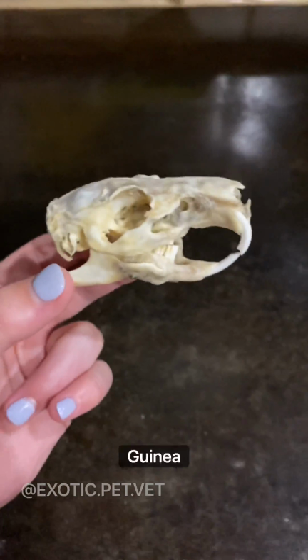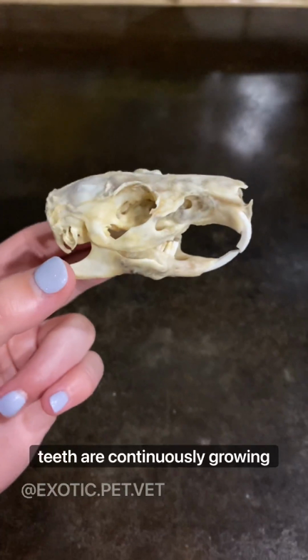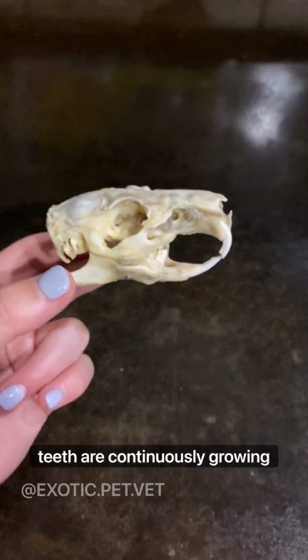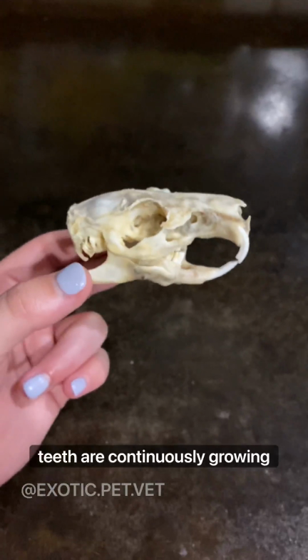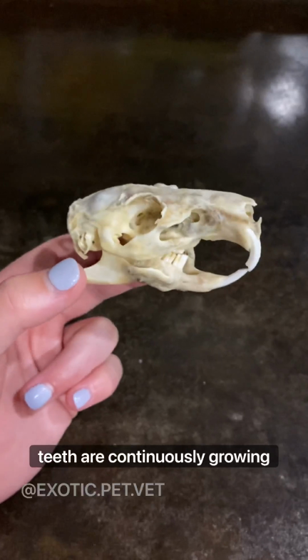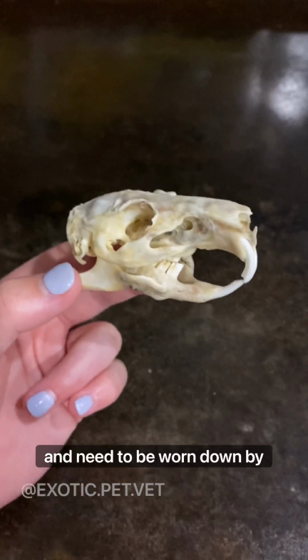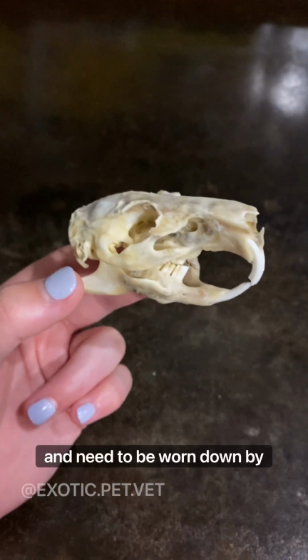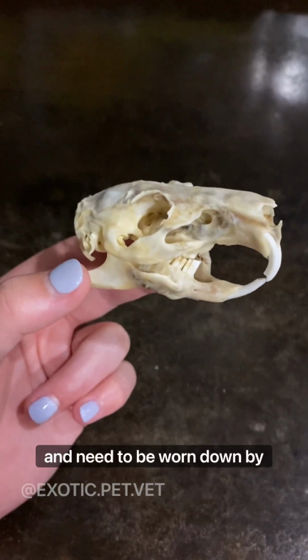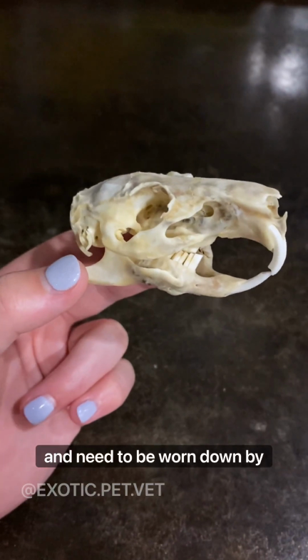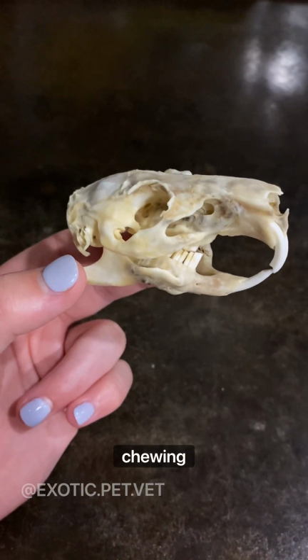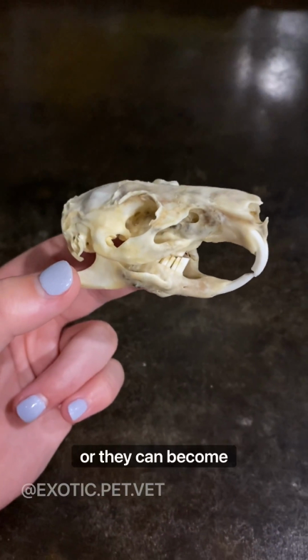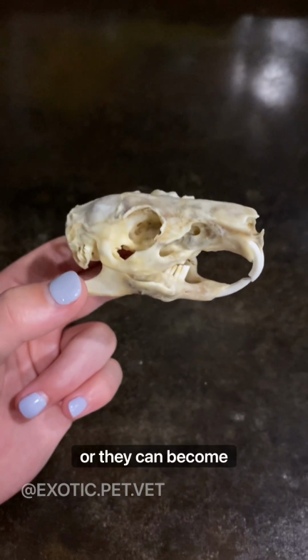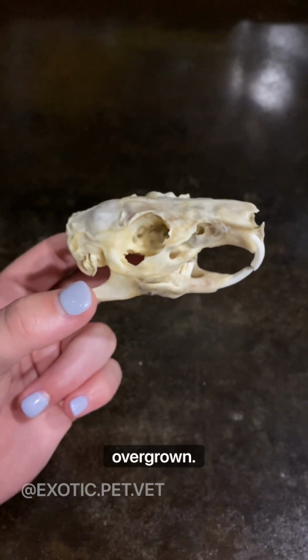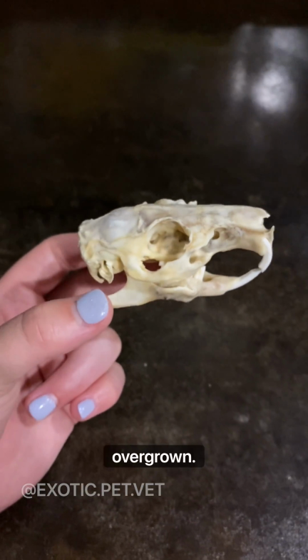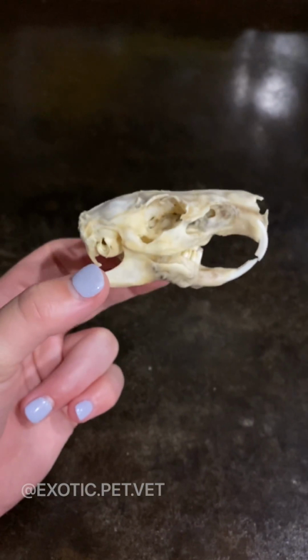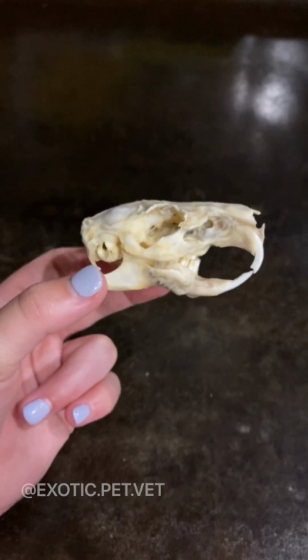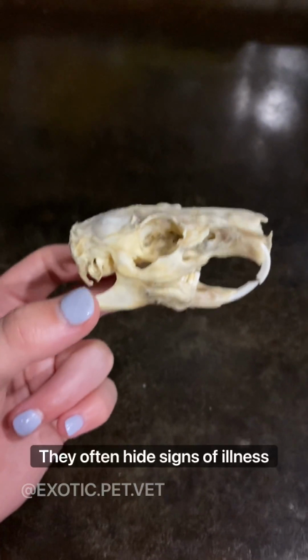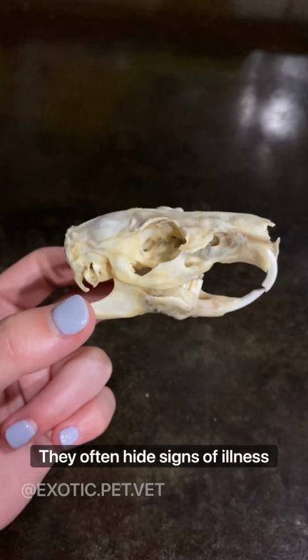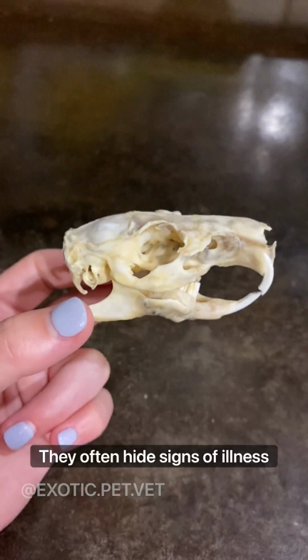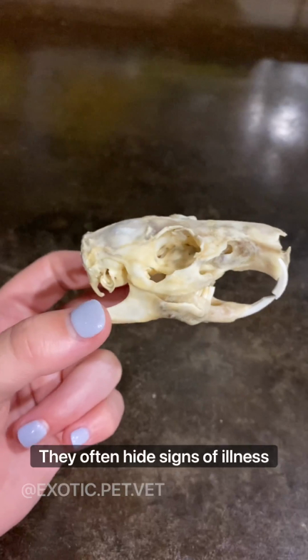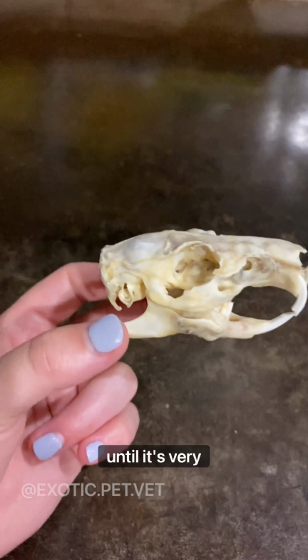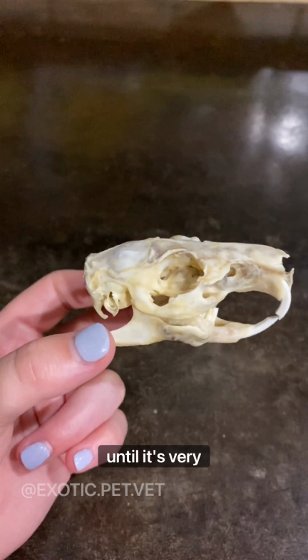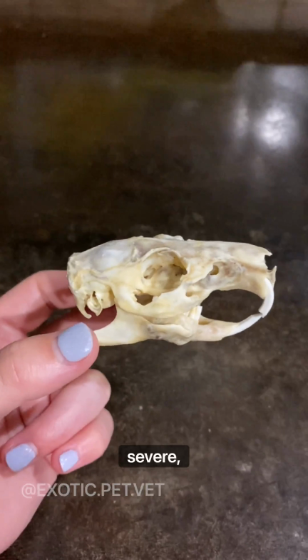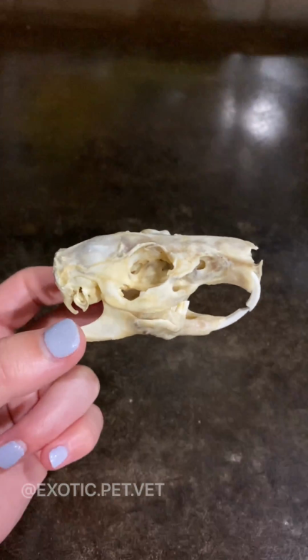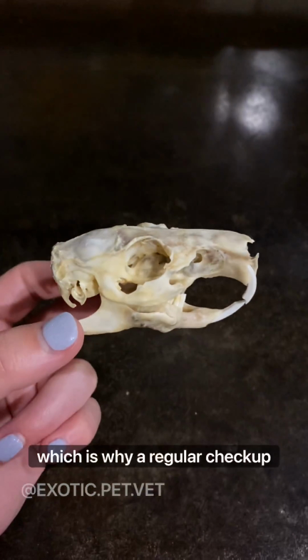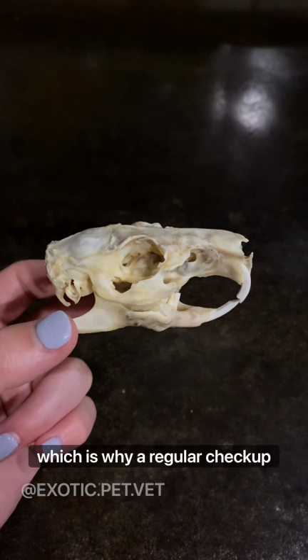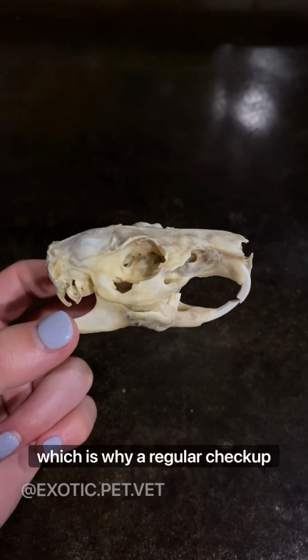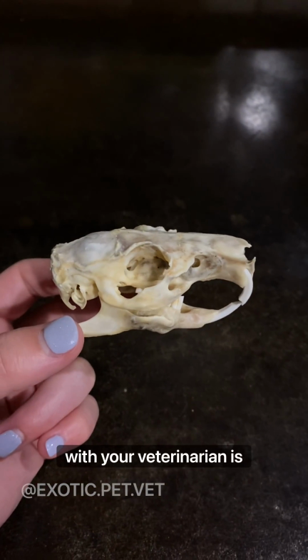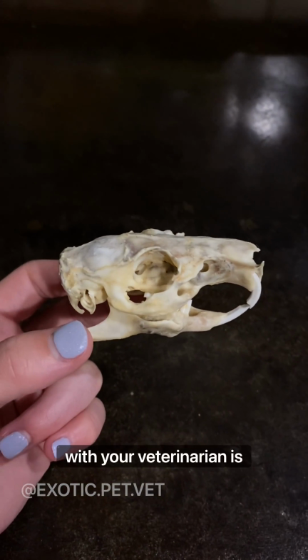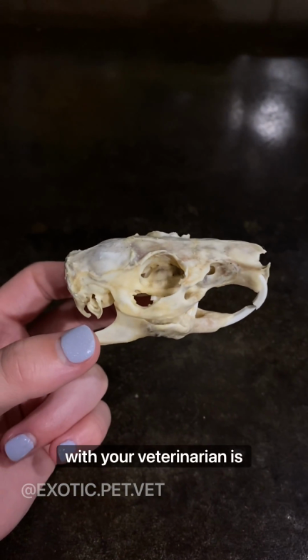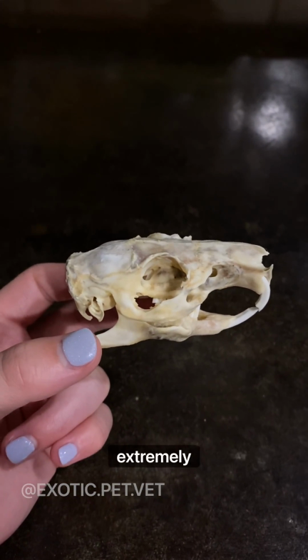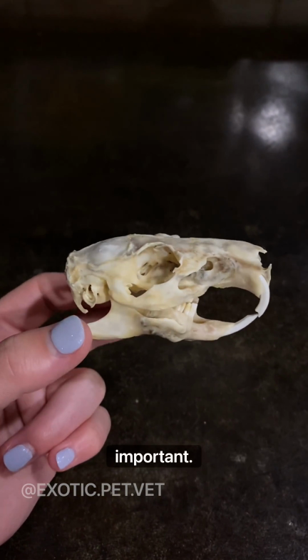Guinea pig teeth are continuously growing and need to be worn down by chewing, or they can become overgrown. They often hide signs of illness until it's very severe, which is why a regular checkup with your veterinarian is extremely important.